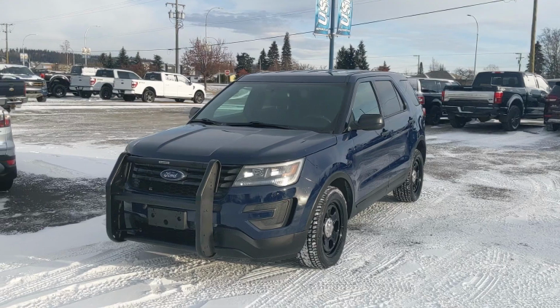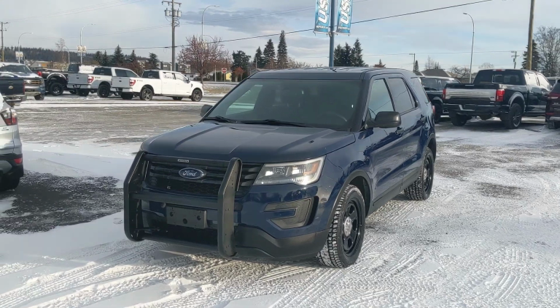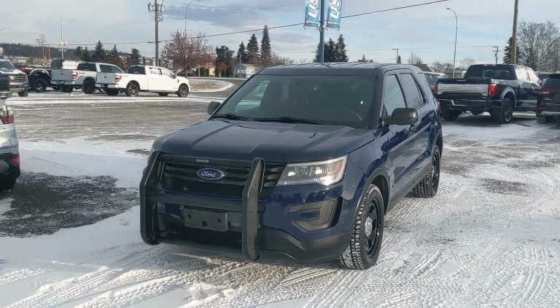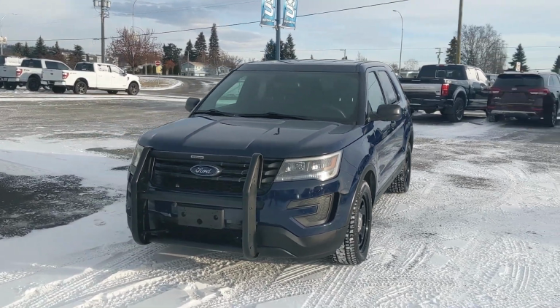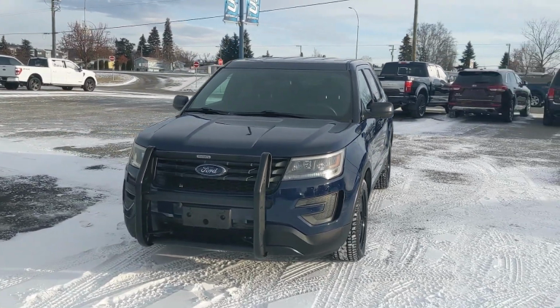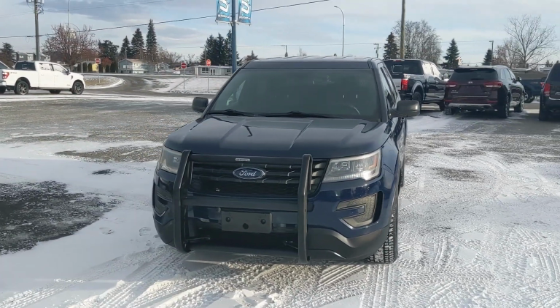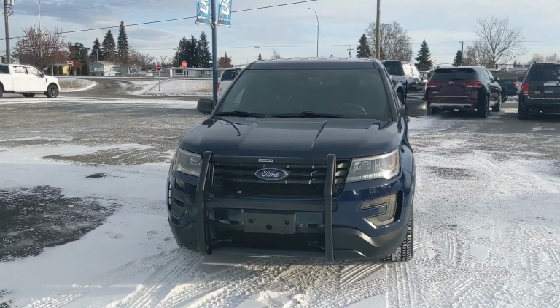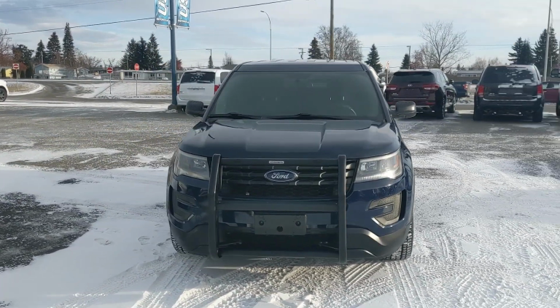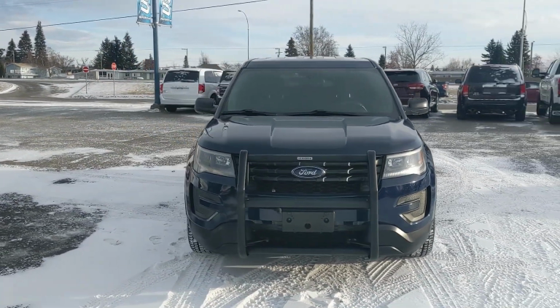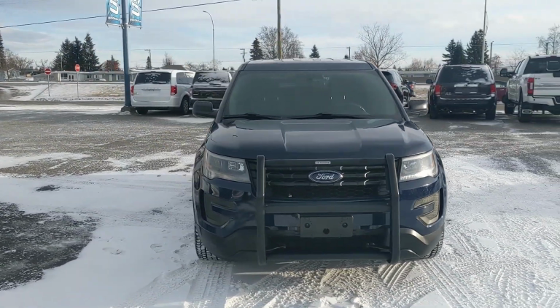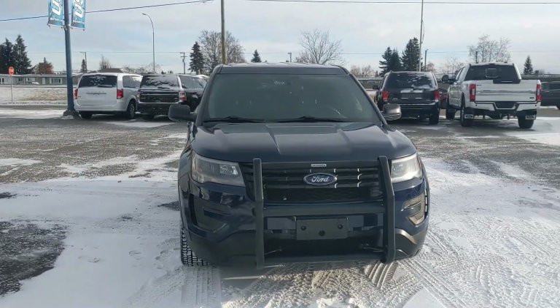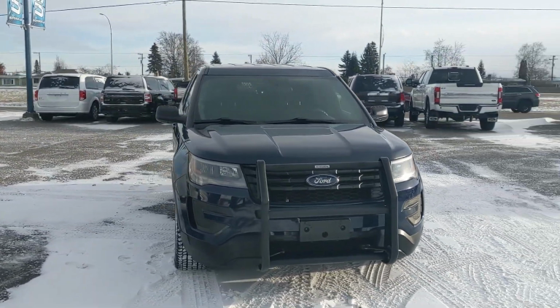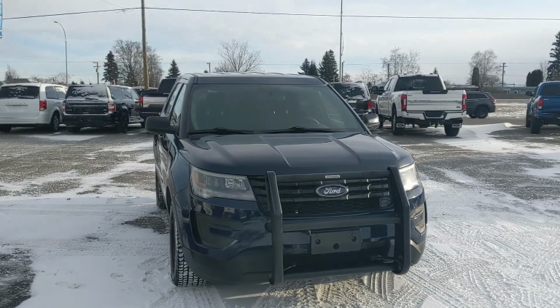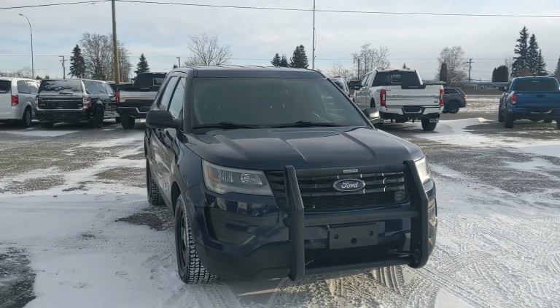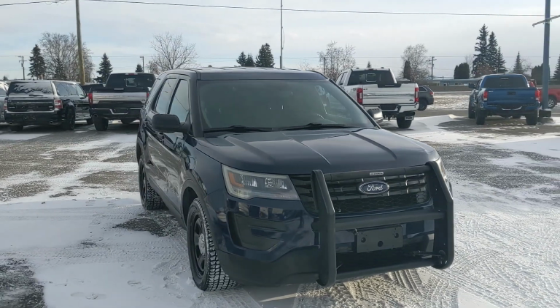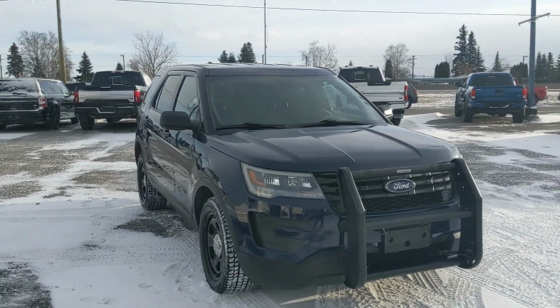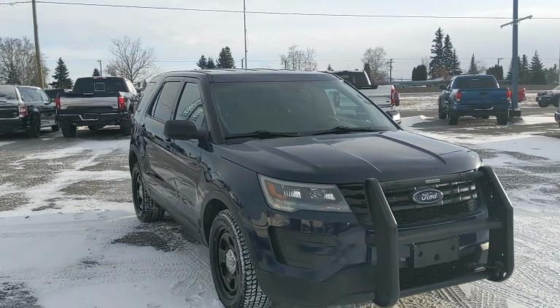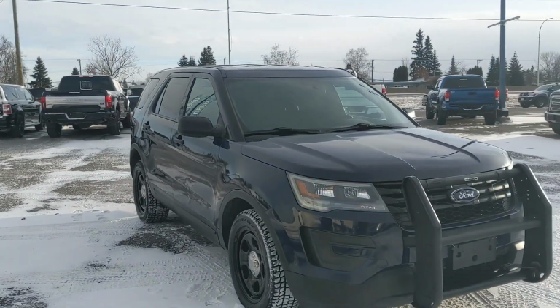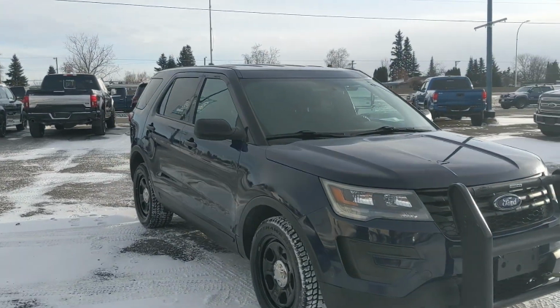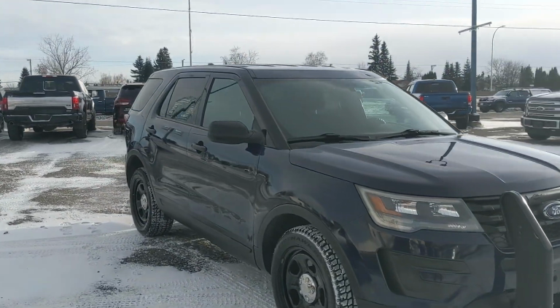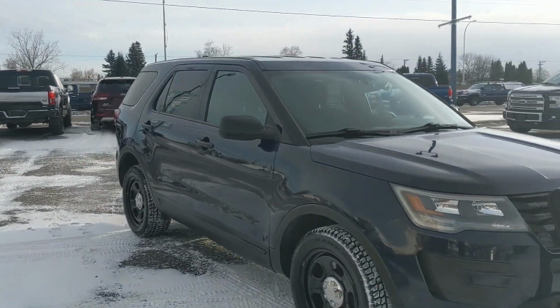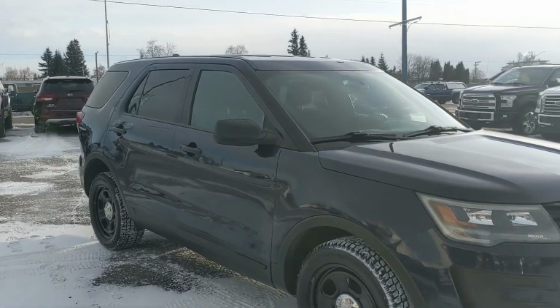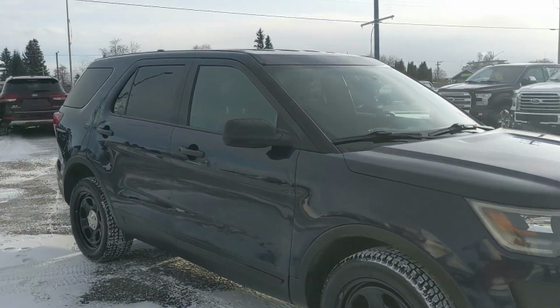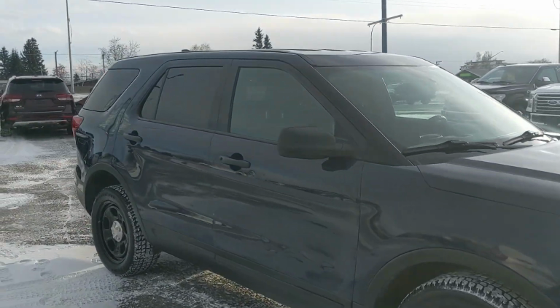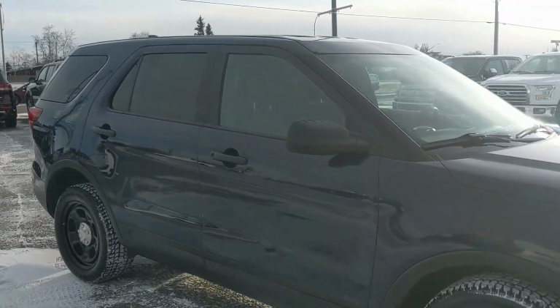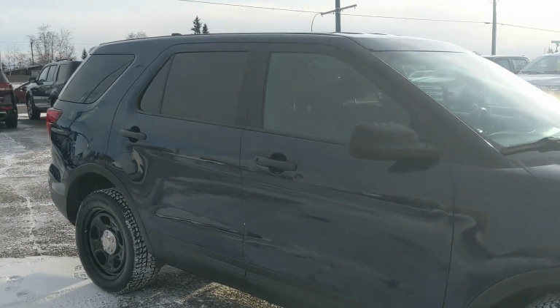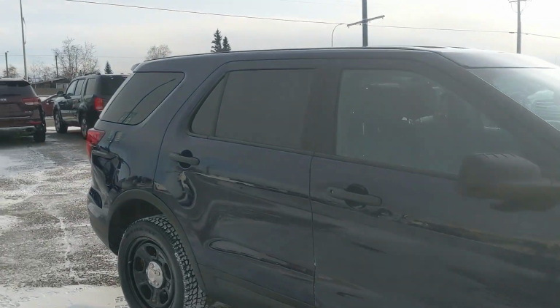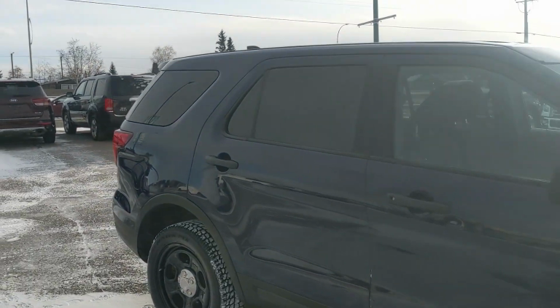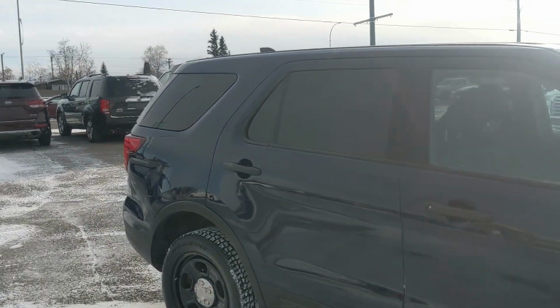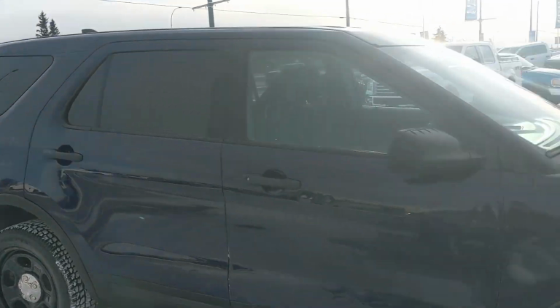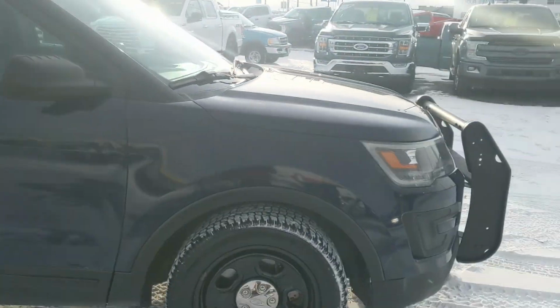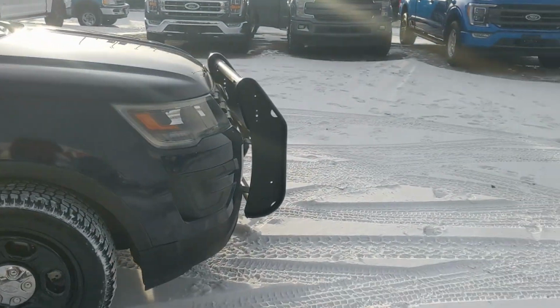Hello, this is Eric at the Prince George Ford Pre-owned Supercenter, and we're taking a look at the 2019 Ford Explorer Police Interceptor, powered by a 3.7 liter V6 engine, providing you with excellent power and four-wheel drive capability, so you're going to be able to get around pretty well.